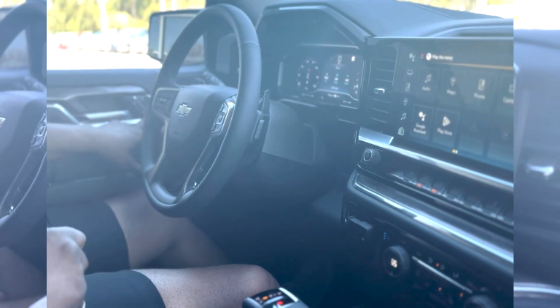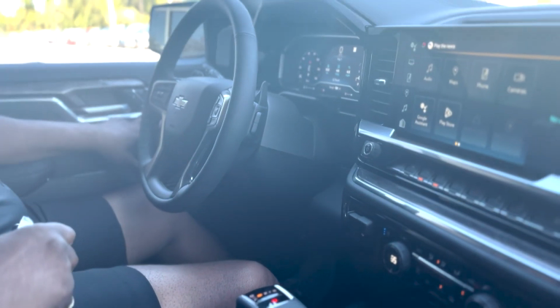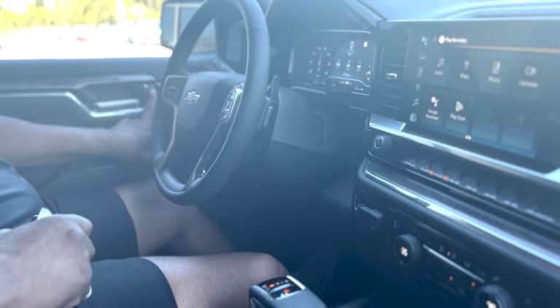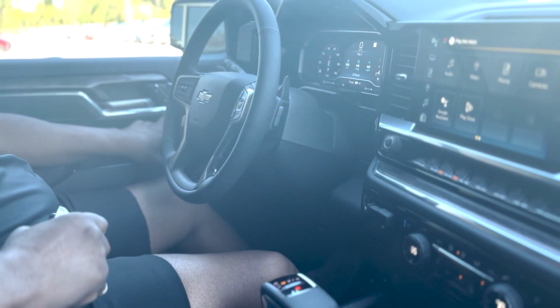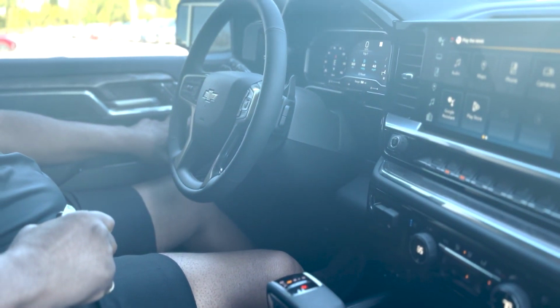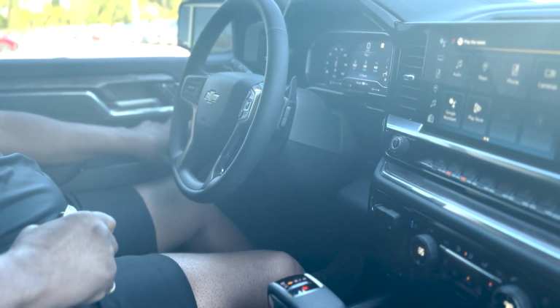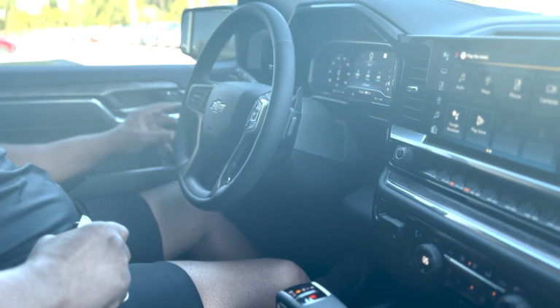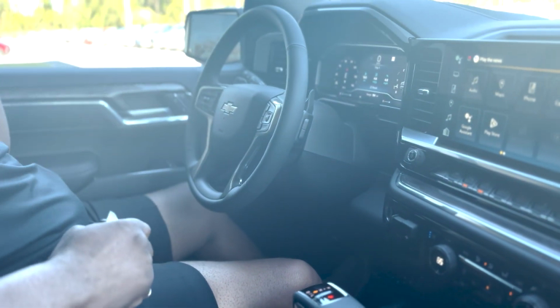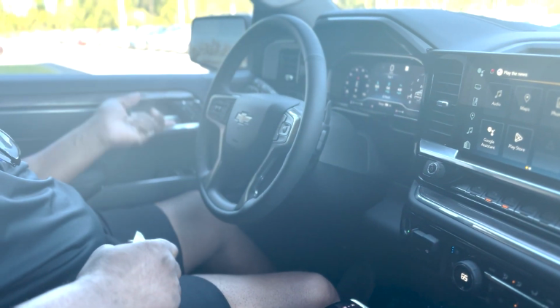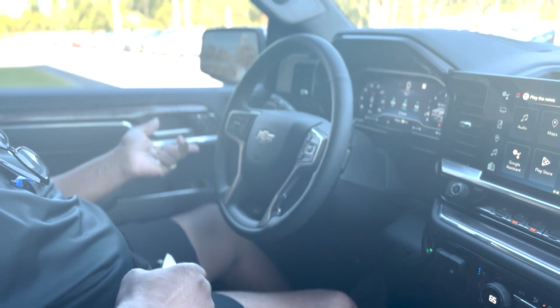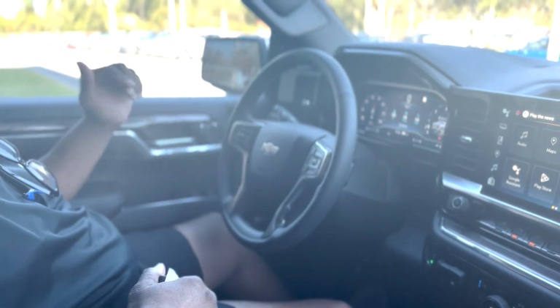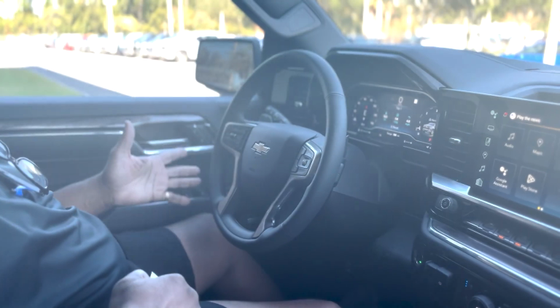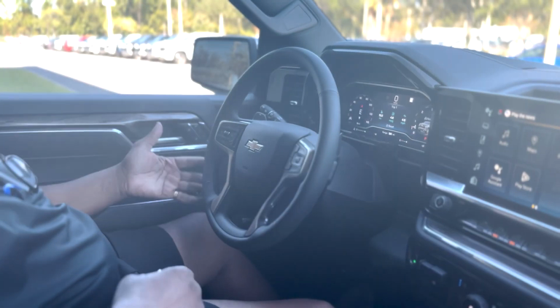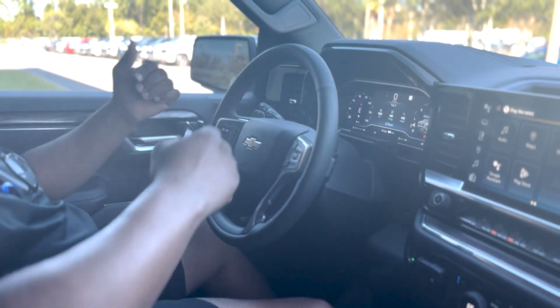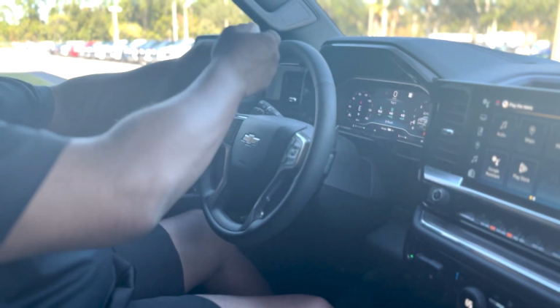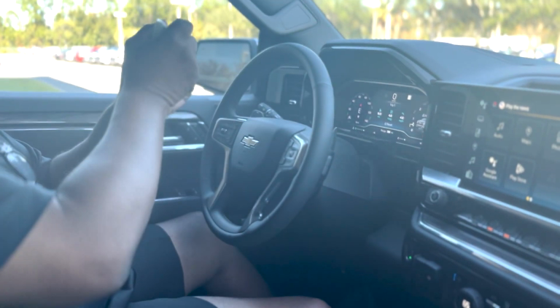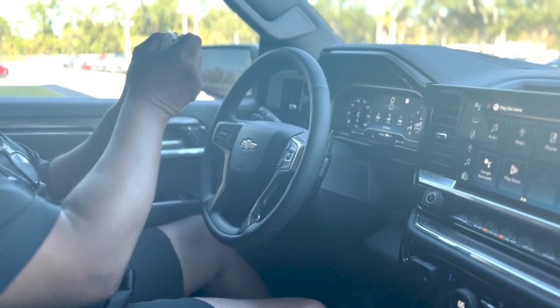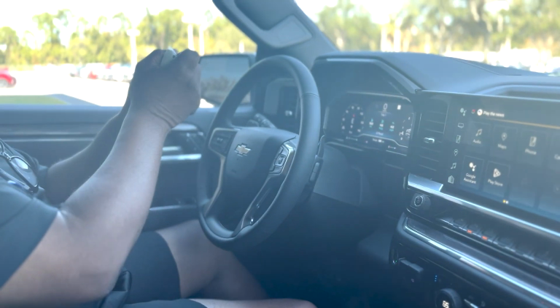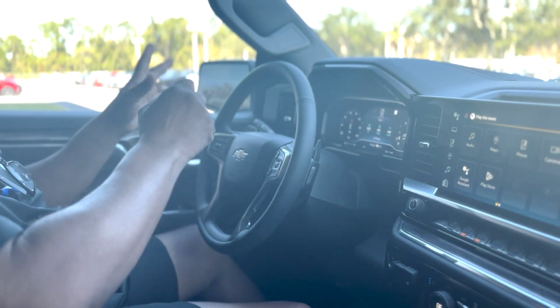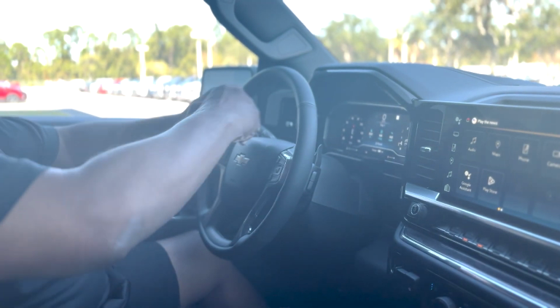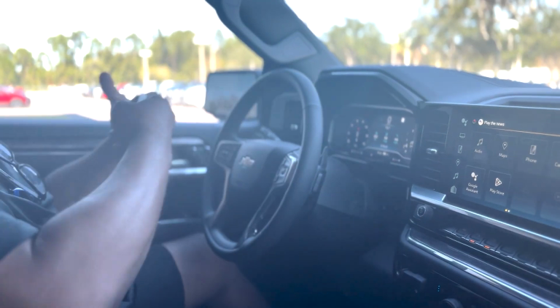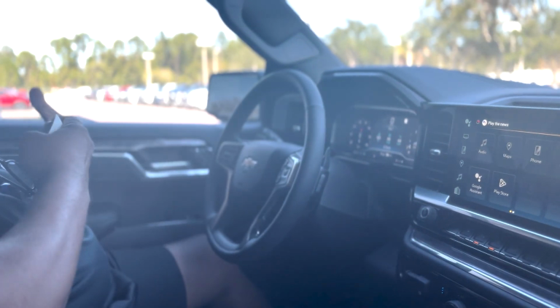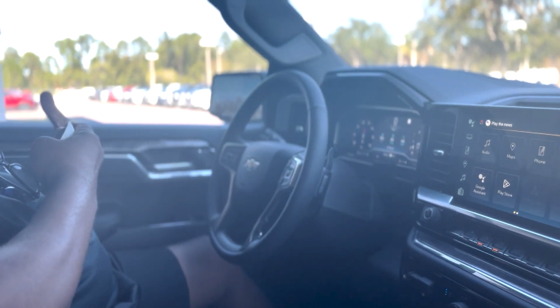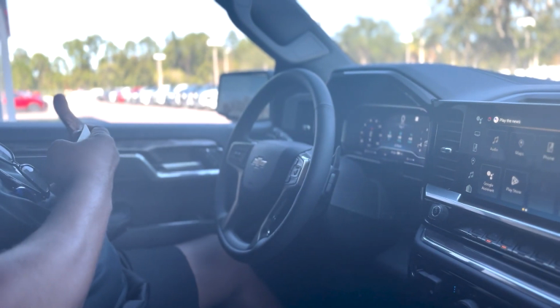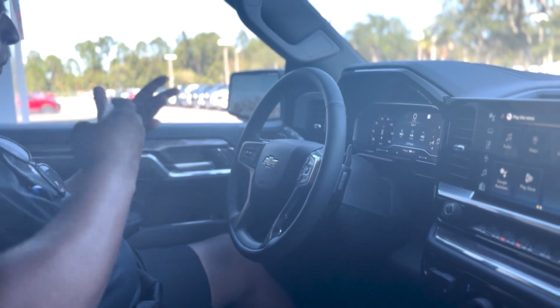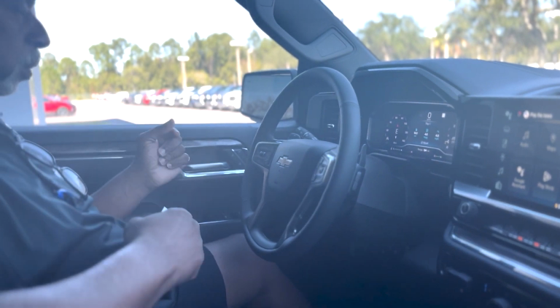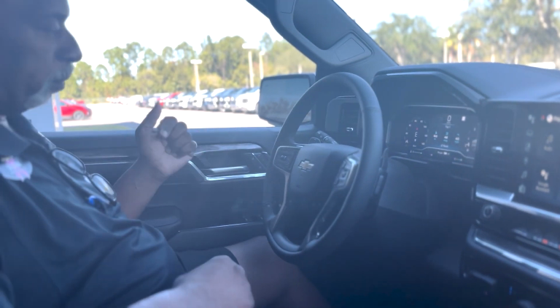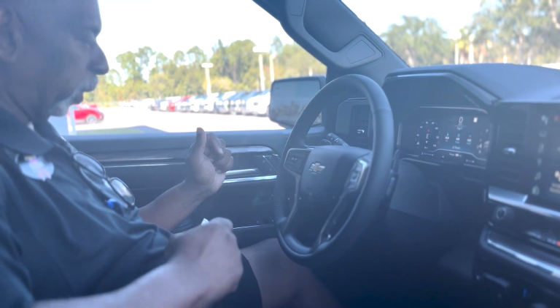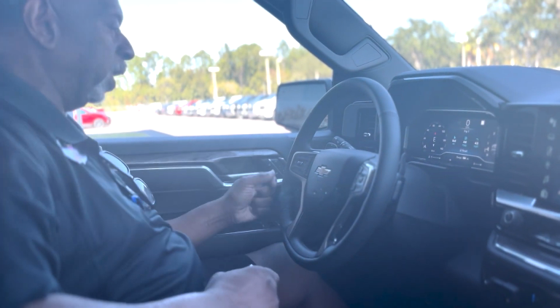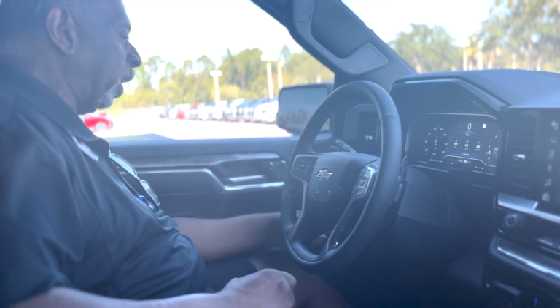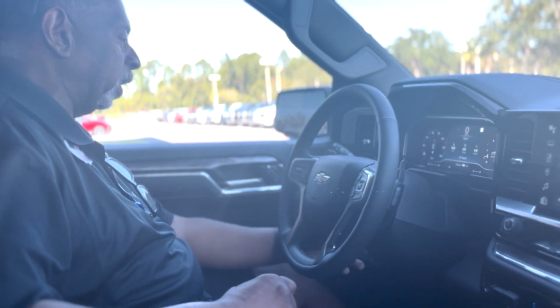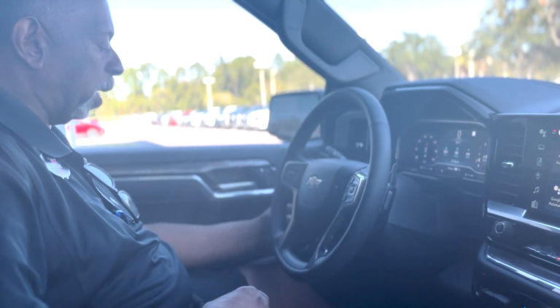Memory seats — you can program them for two people, and you can also program an easy exit option. So when you get out of the car, open the door and the seat retracts to the rear, making it more comfortable getting in and out.